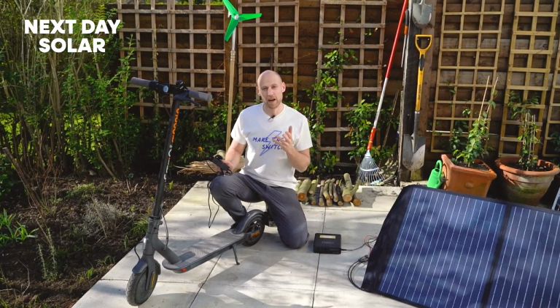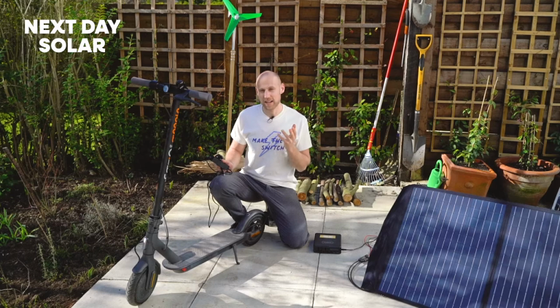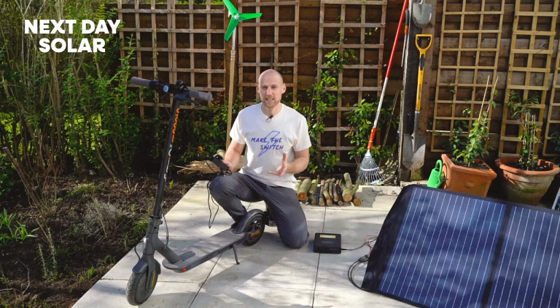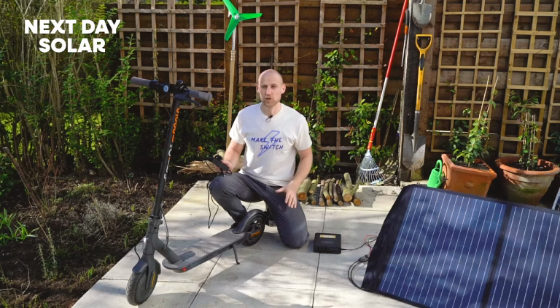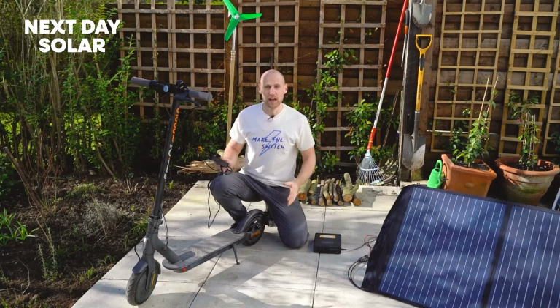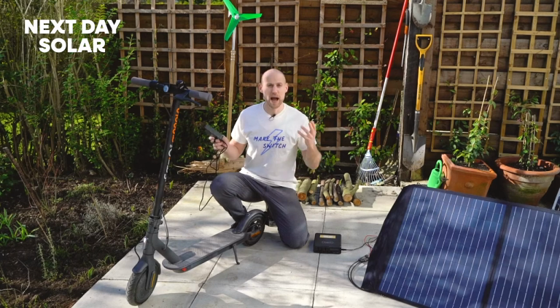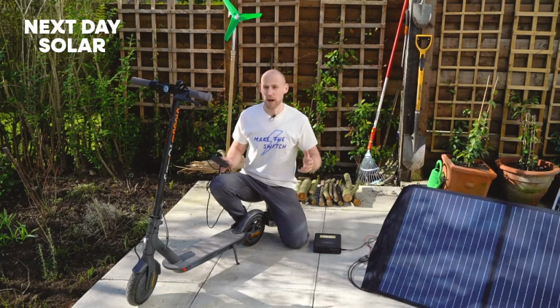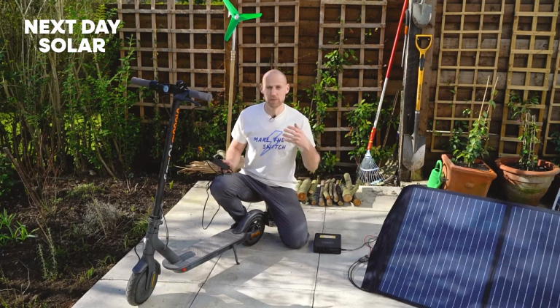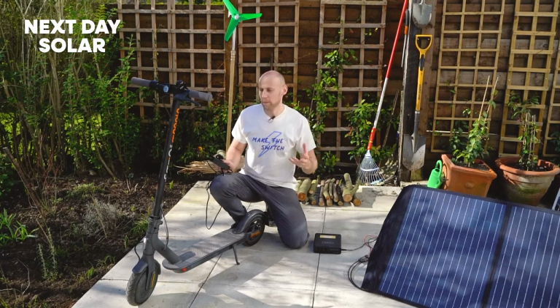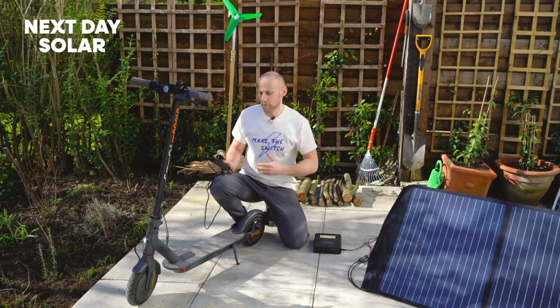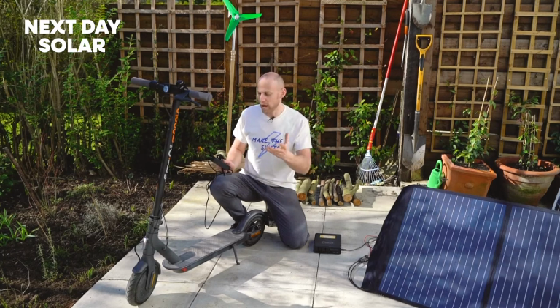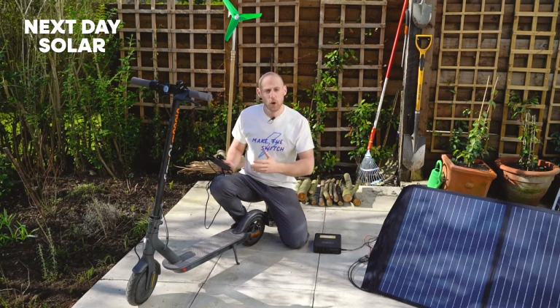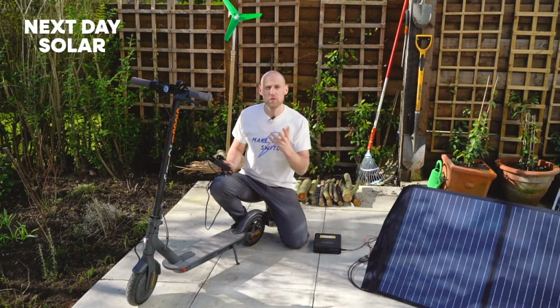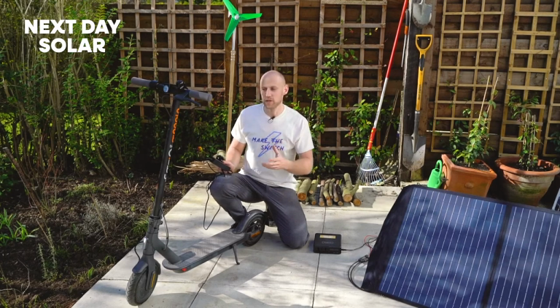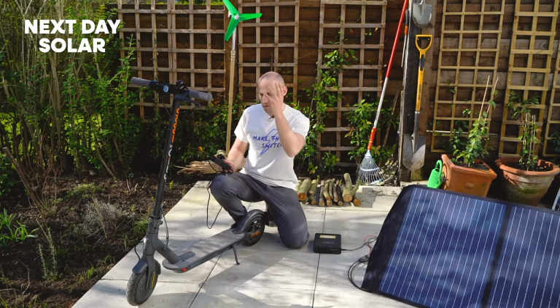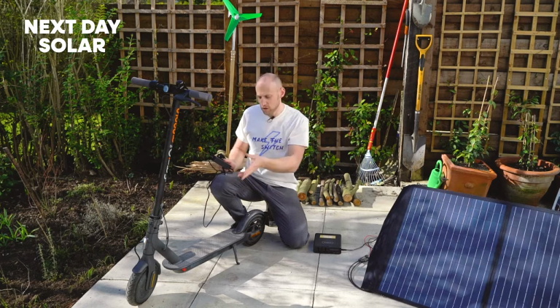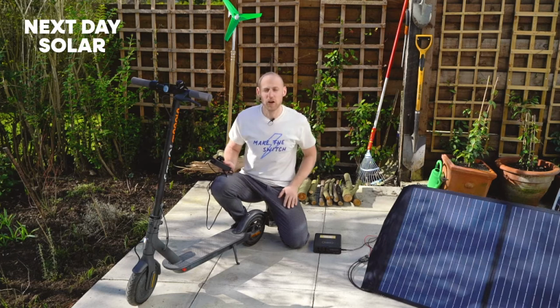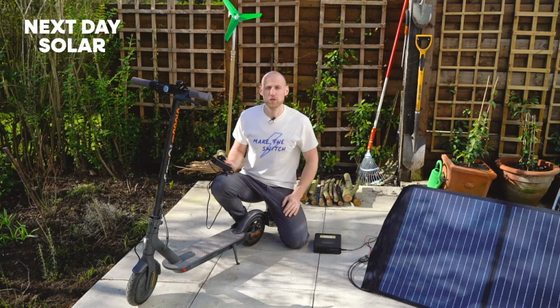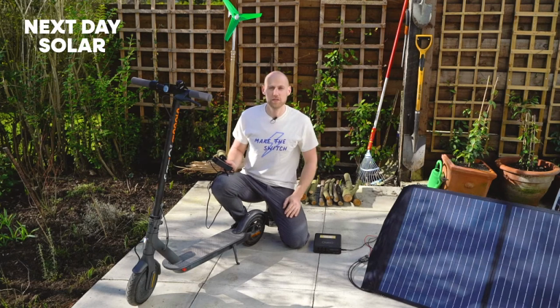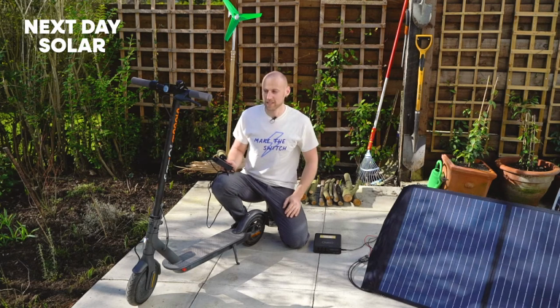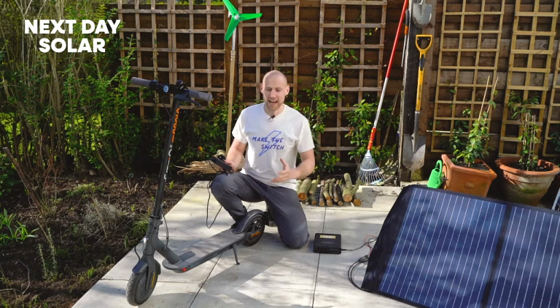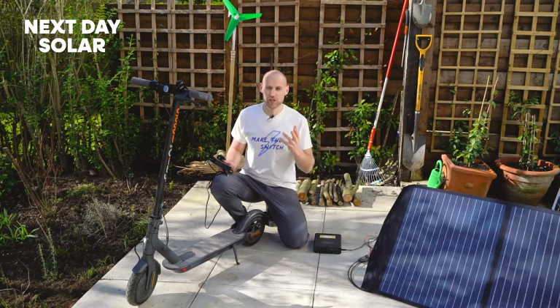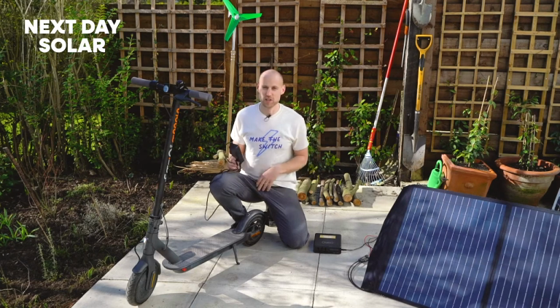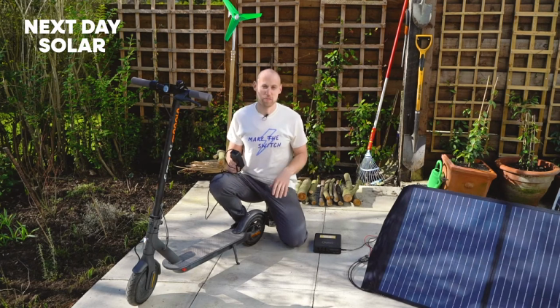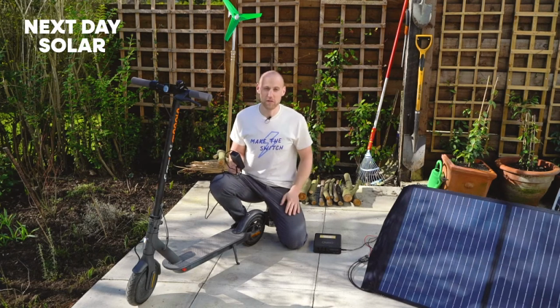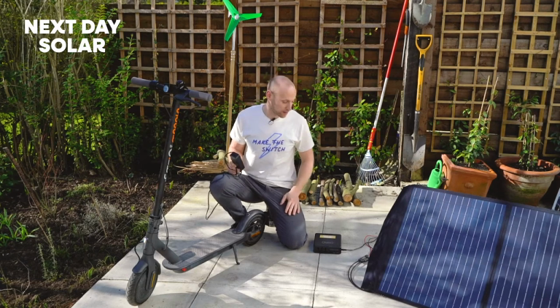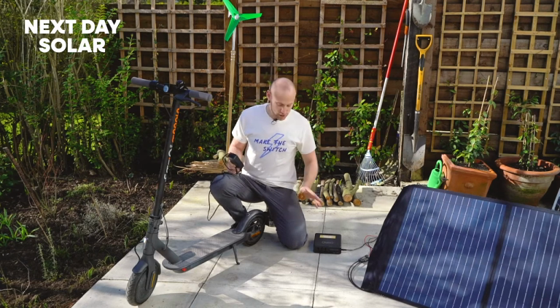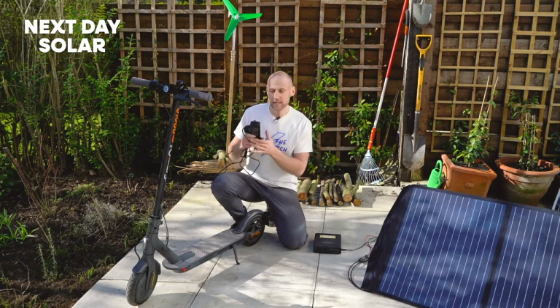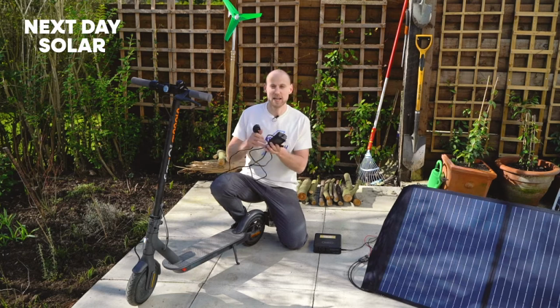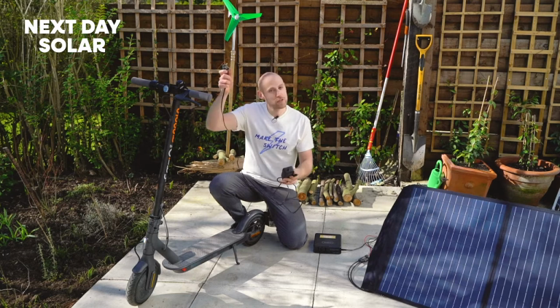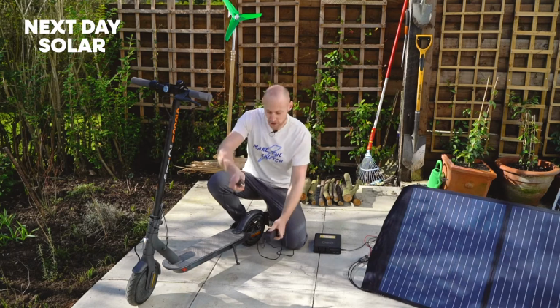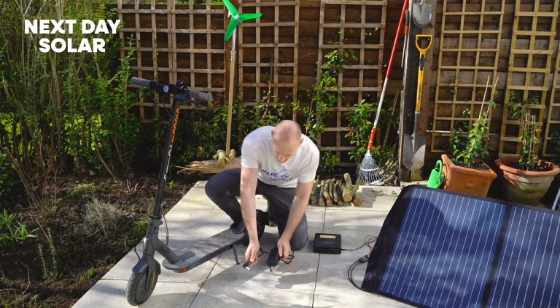What a fantastic solution if you're out and about — perhaps you're camping, perhaps you're hiking — whatever you might be doing where you need the use of an automotive device and you can charge it using the power of the Sun. So let's connect it up and just make sure it all works.